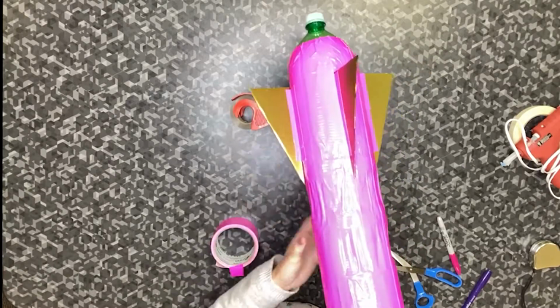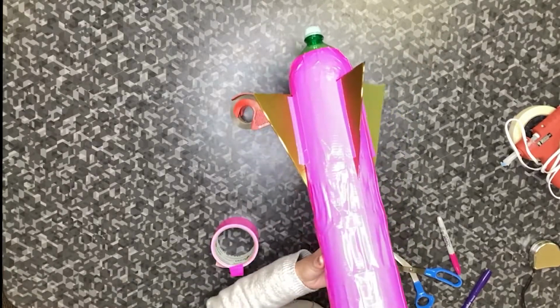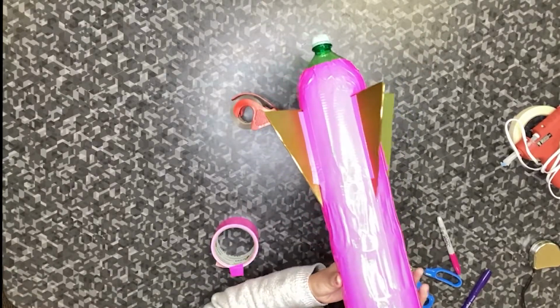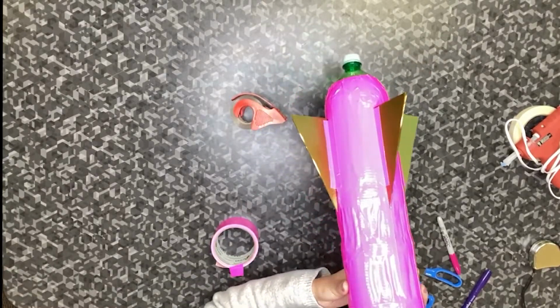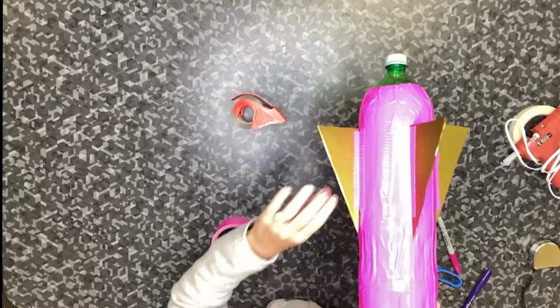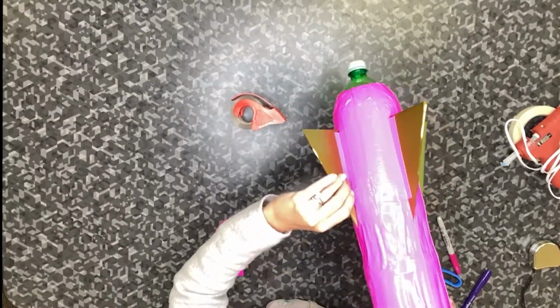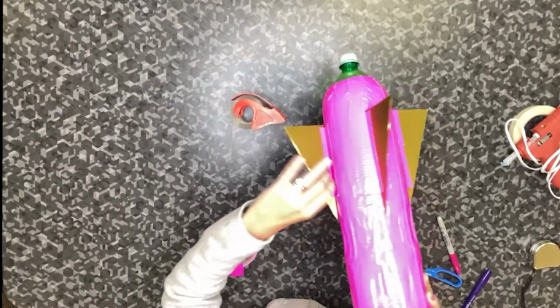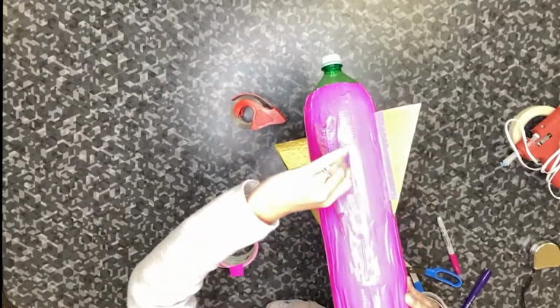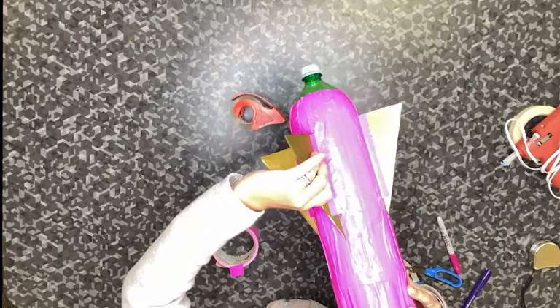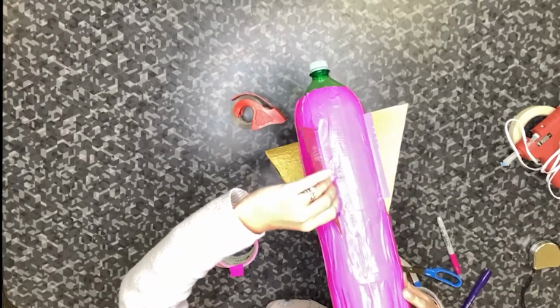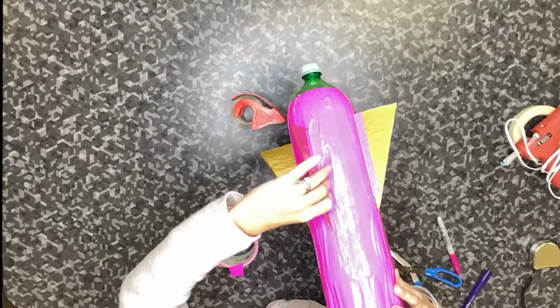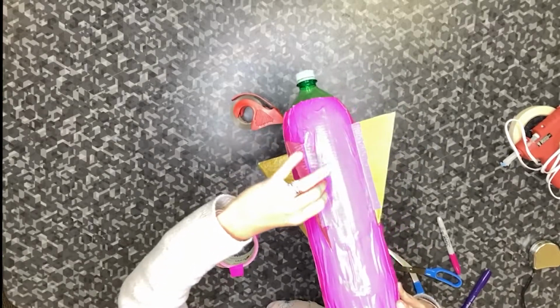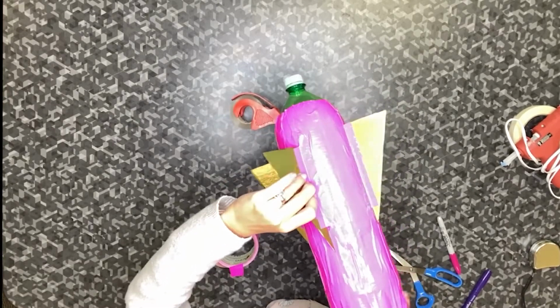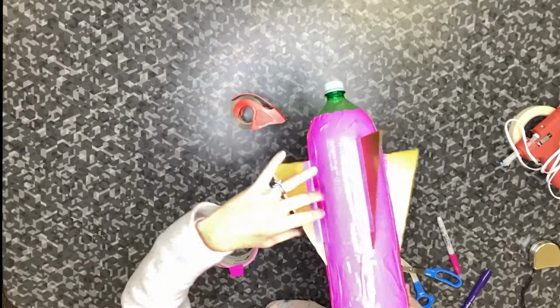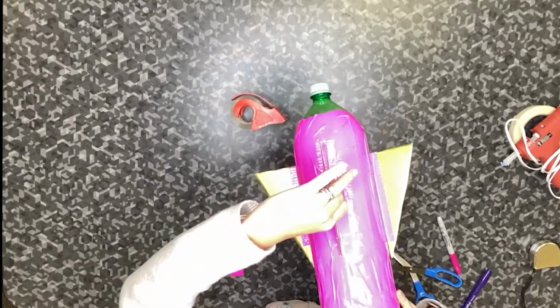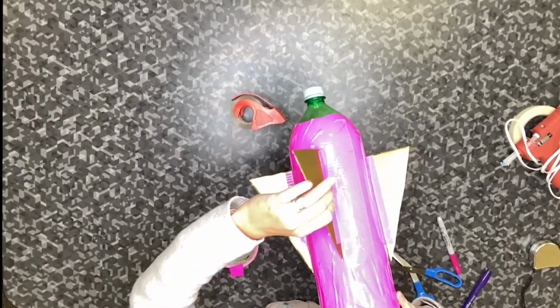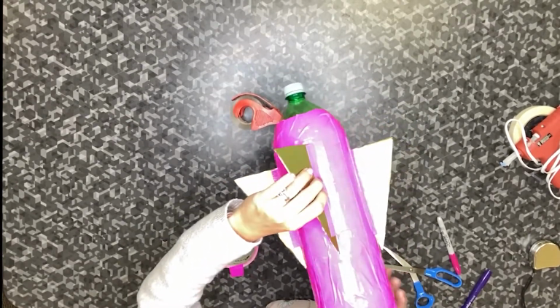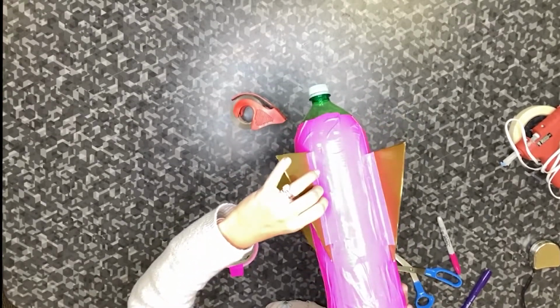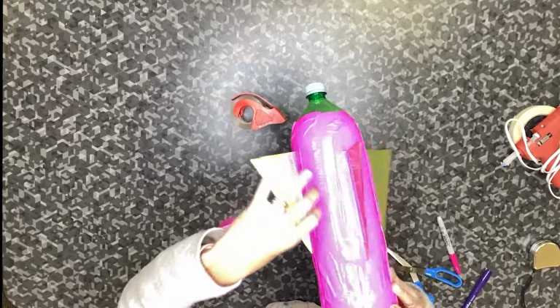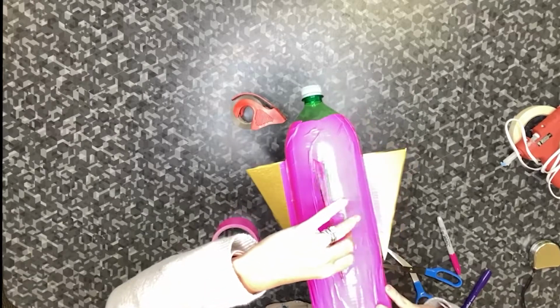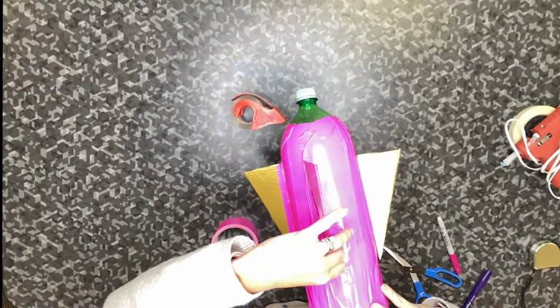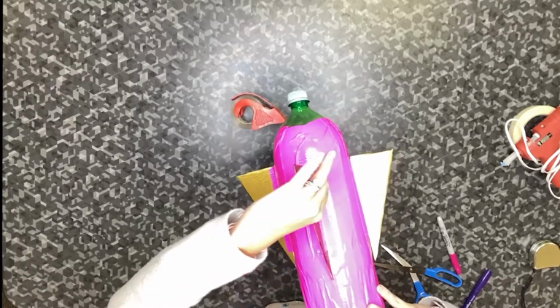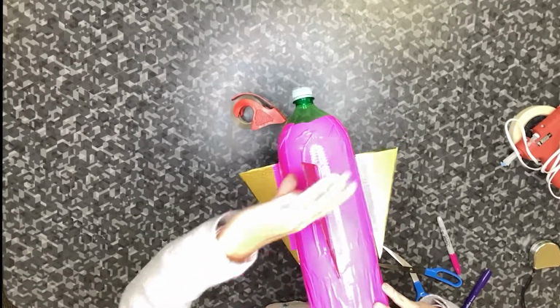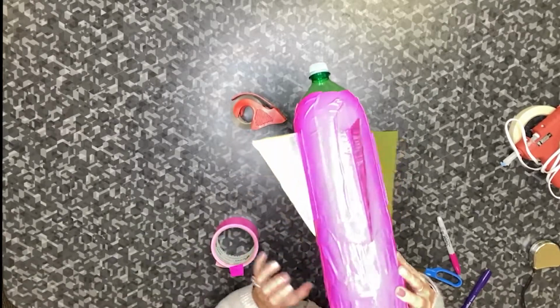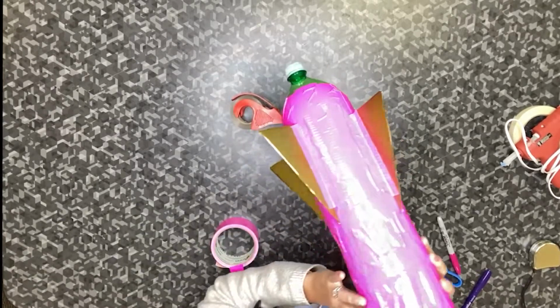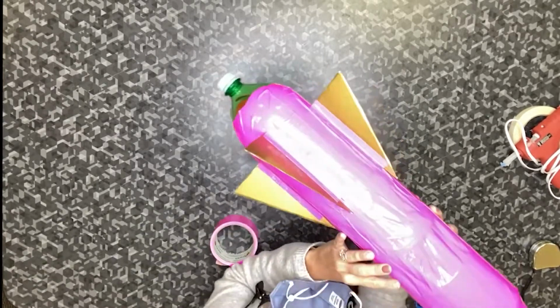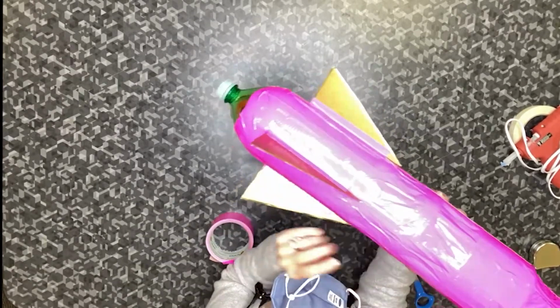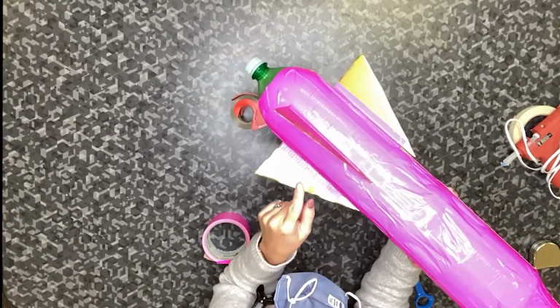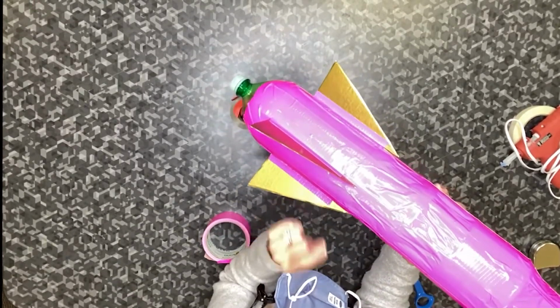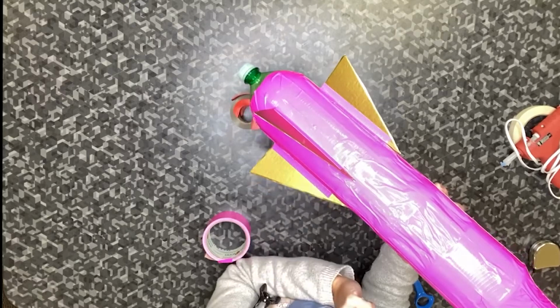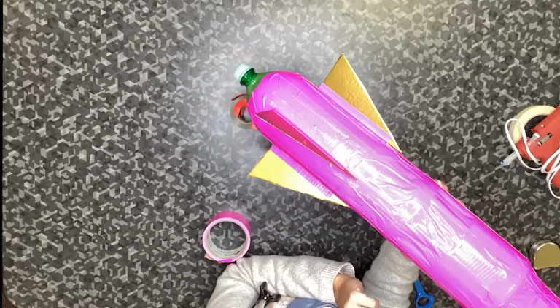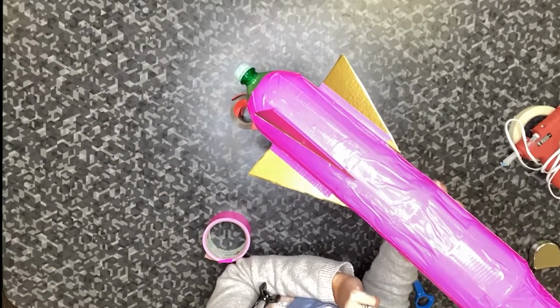After your fins are on your rocket, be sure to adjust your fins so that they are at the proper angle. If you would like to reinforce your rocket fins, you can add additional duct tape.